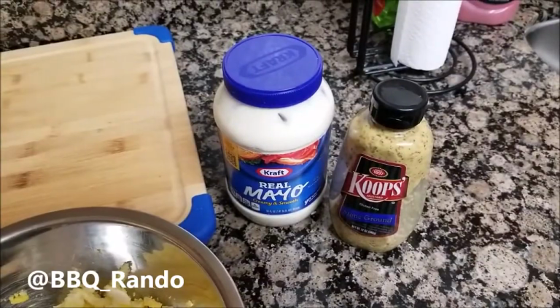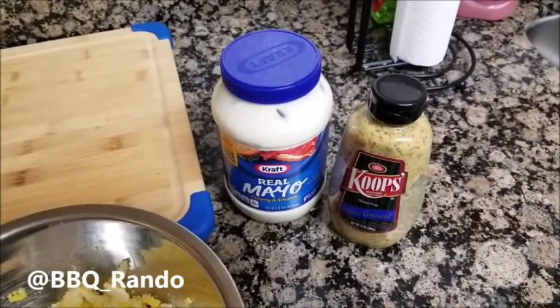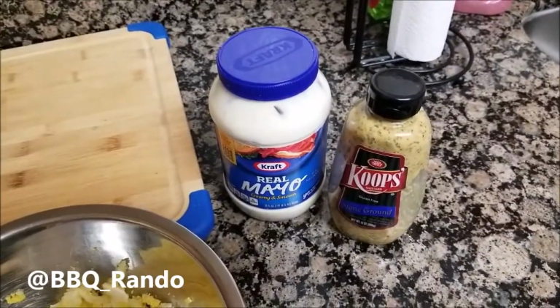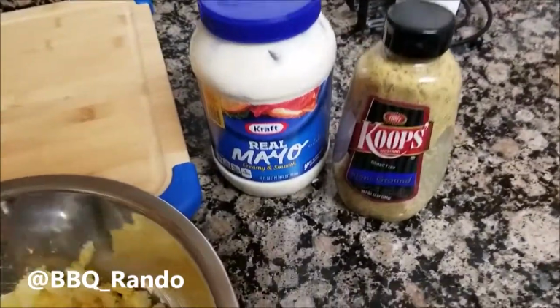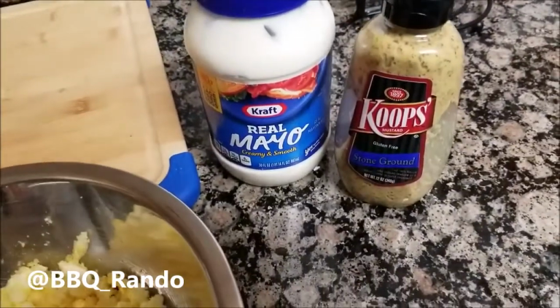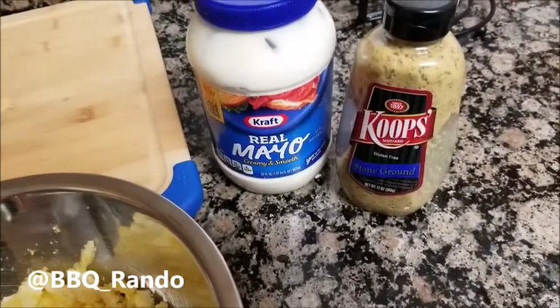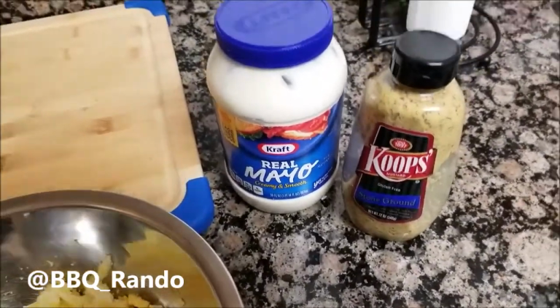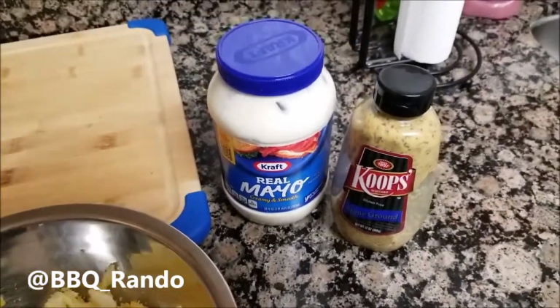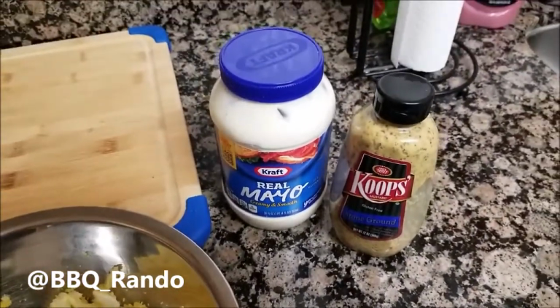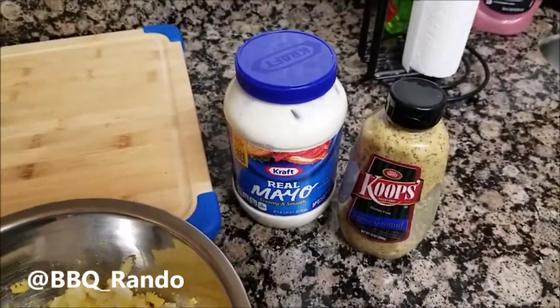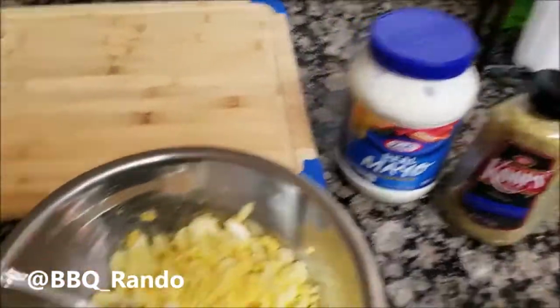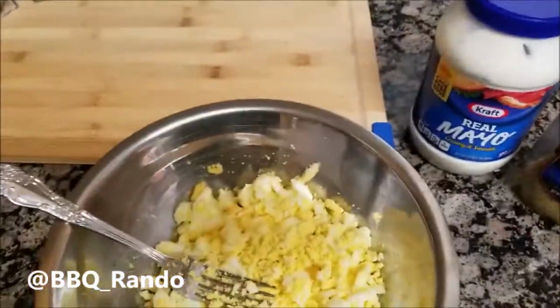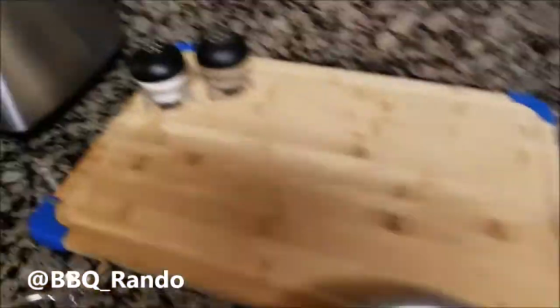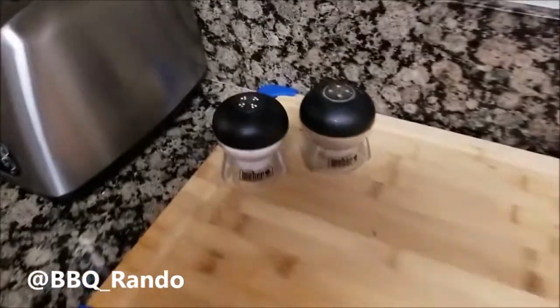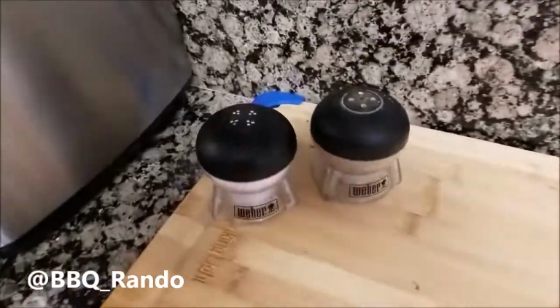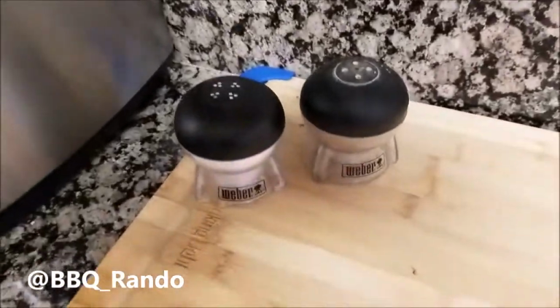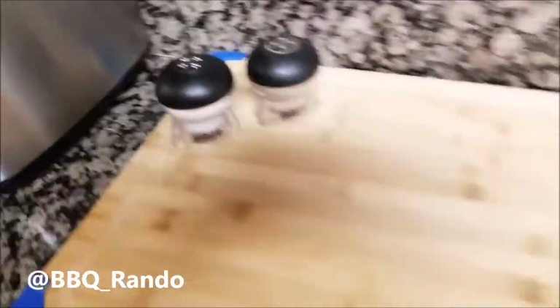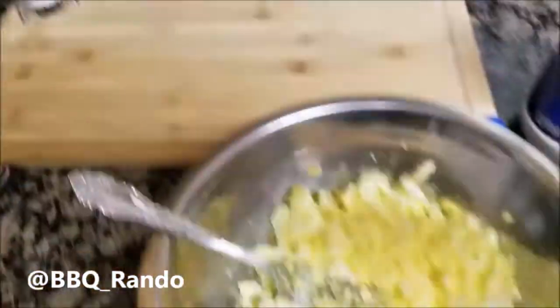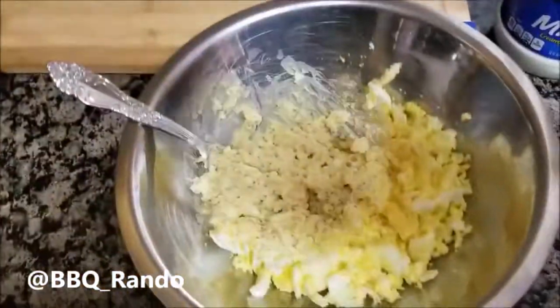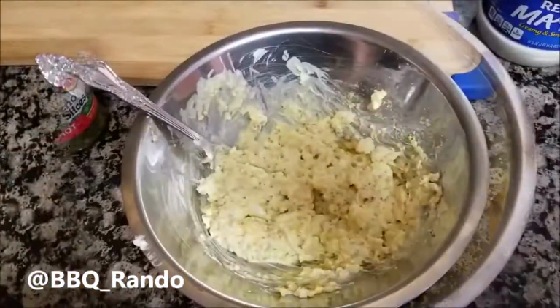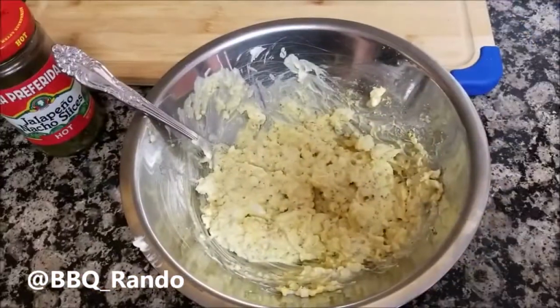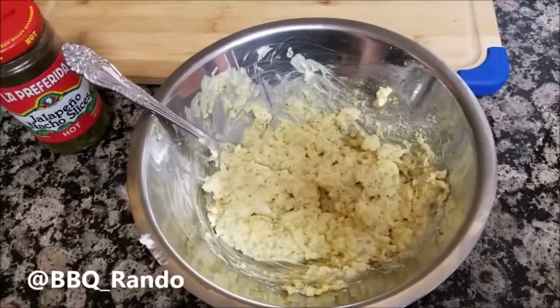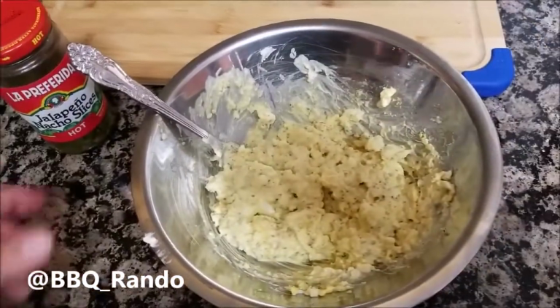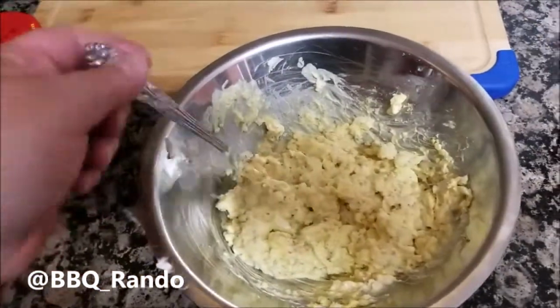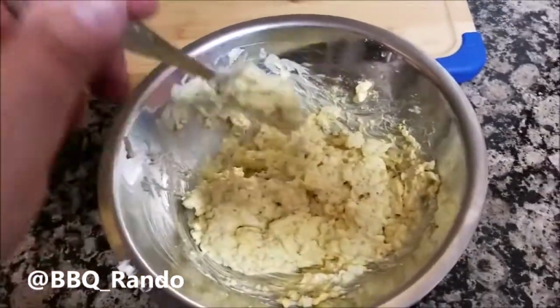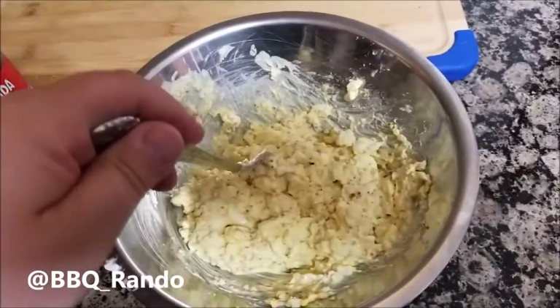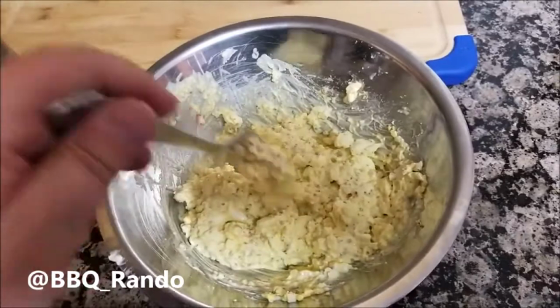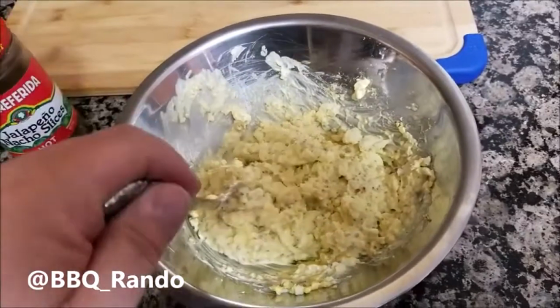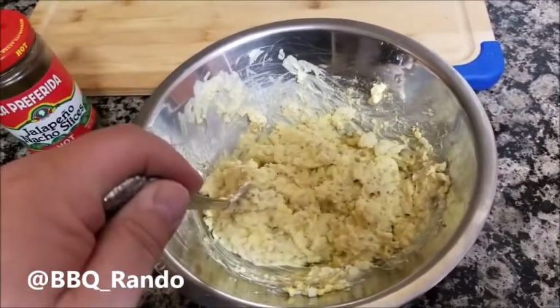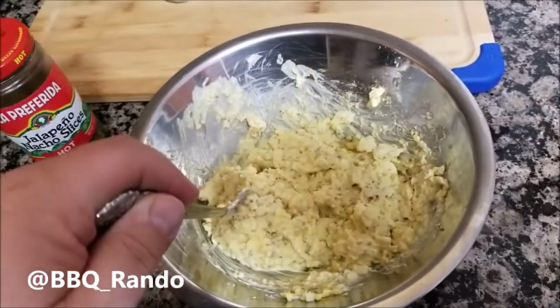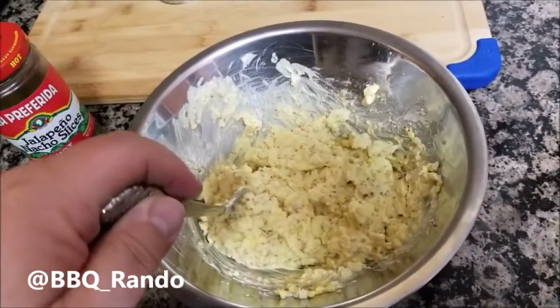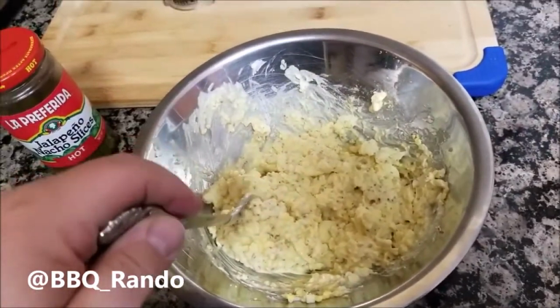I'm going to add in some mayo and some mustard — this is a stone ground mustard — I'm going to put a lot in, plus salt and pepper.